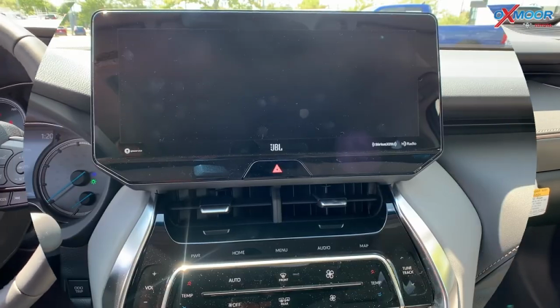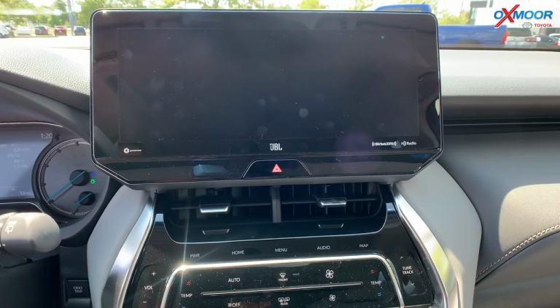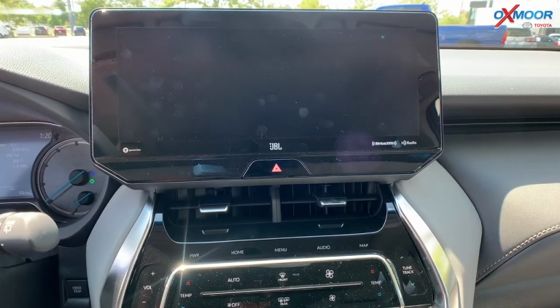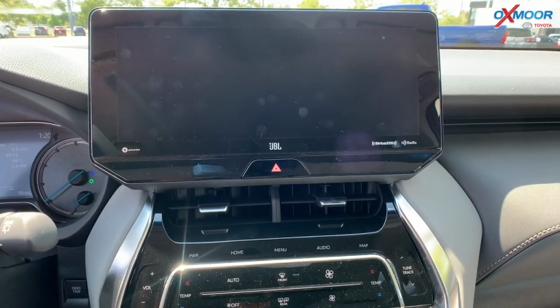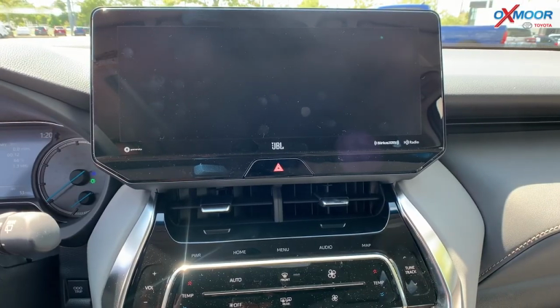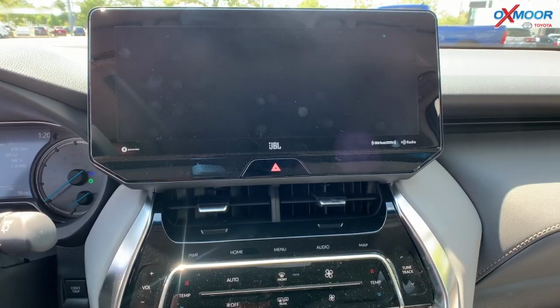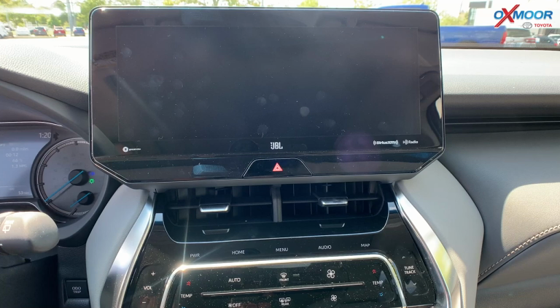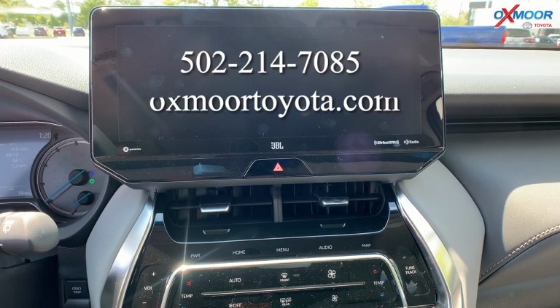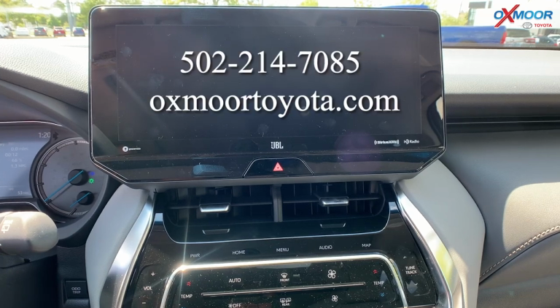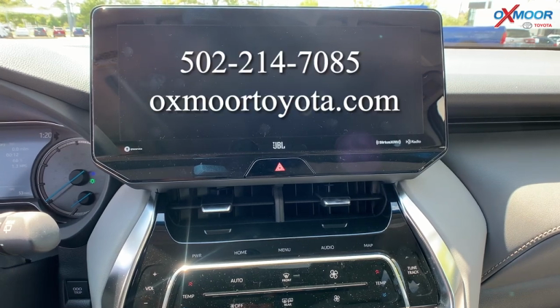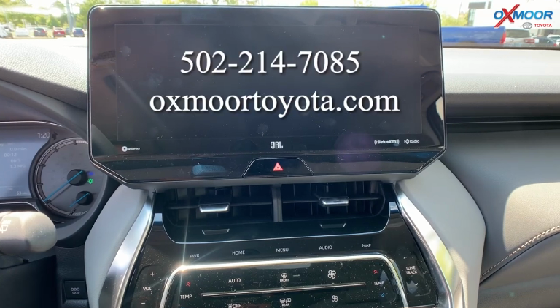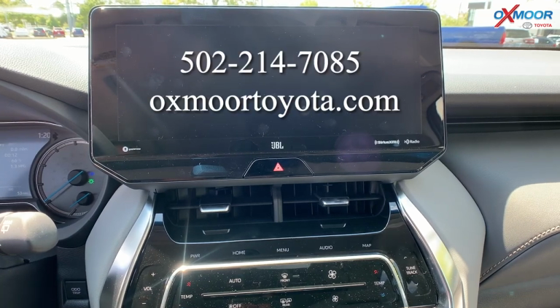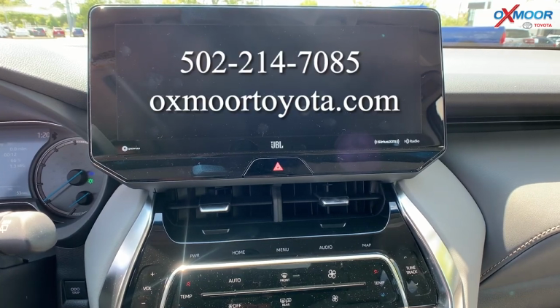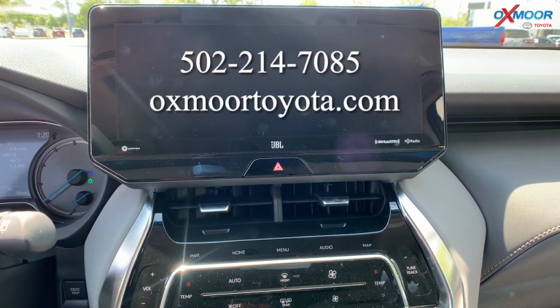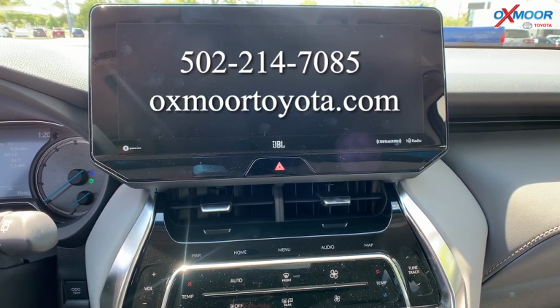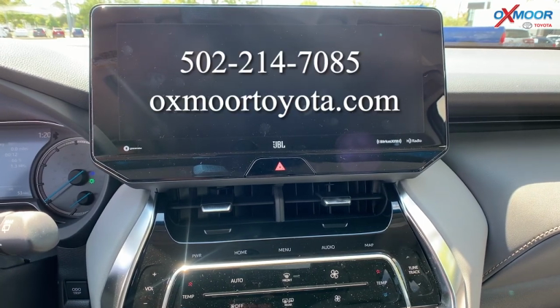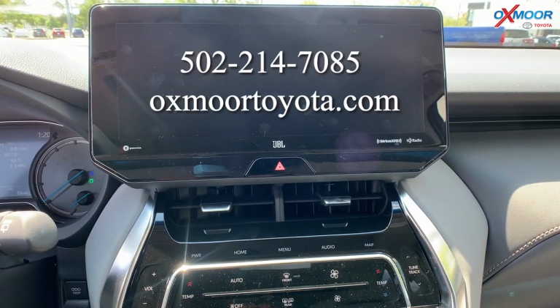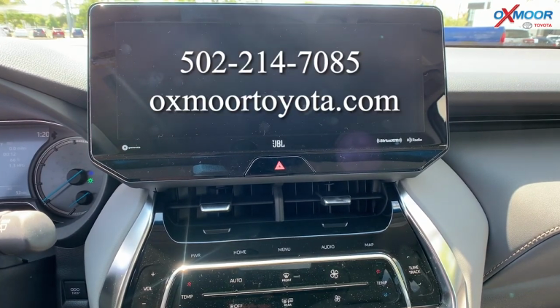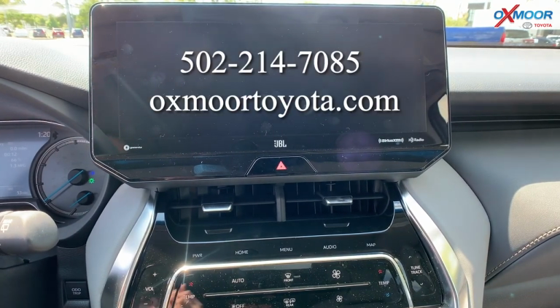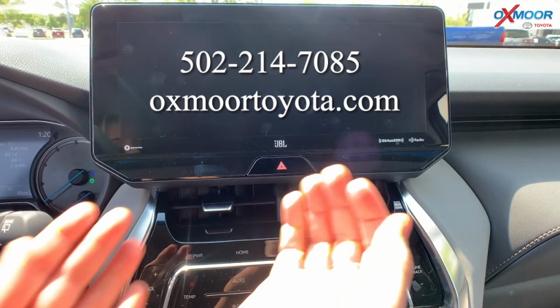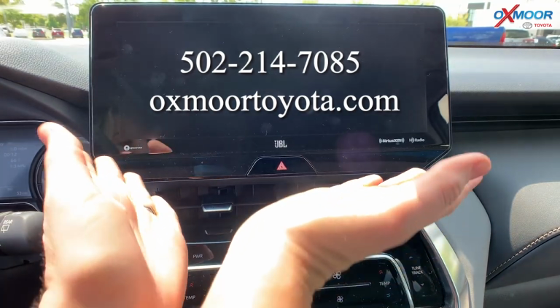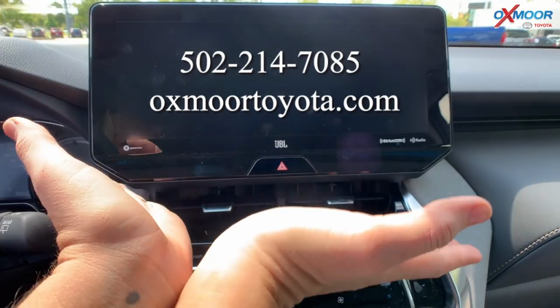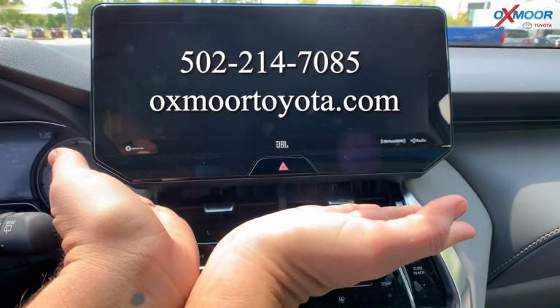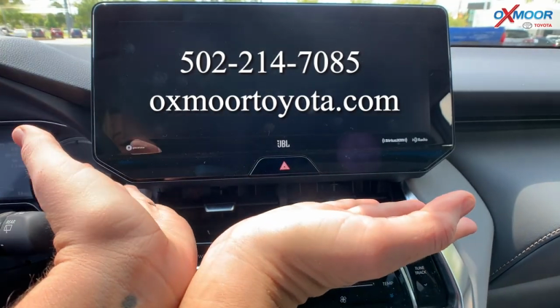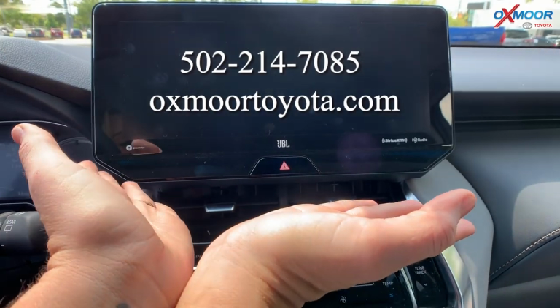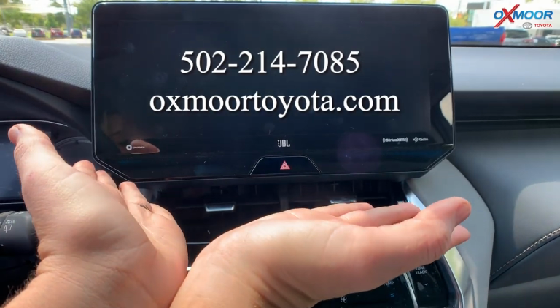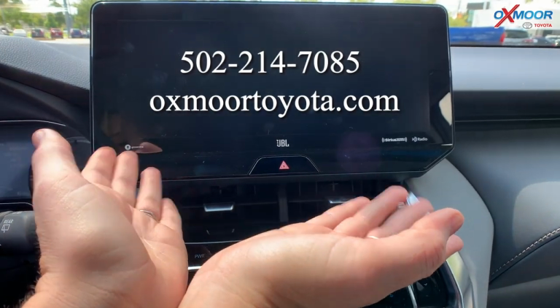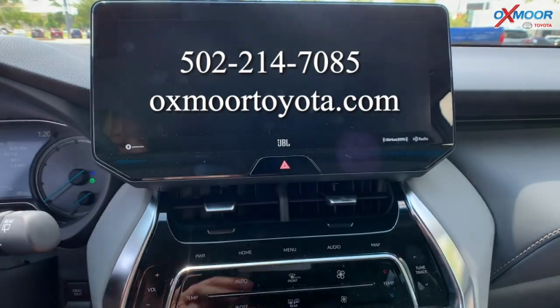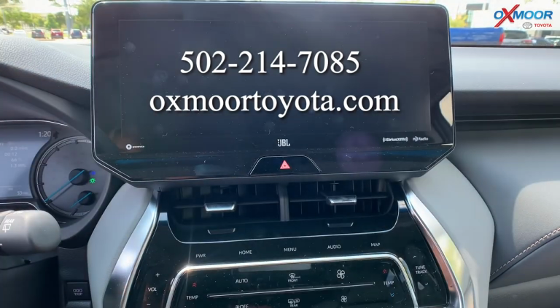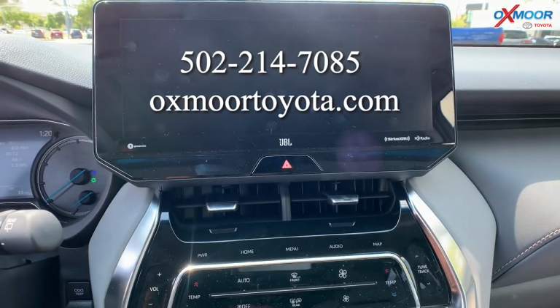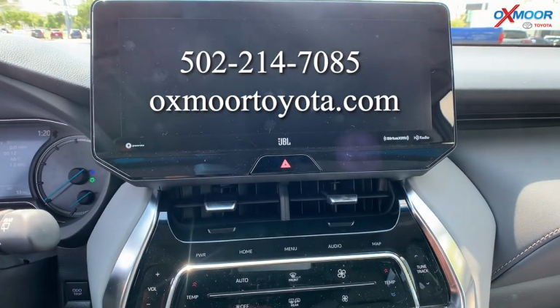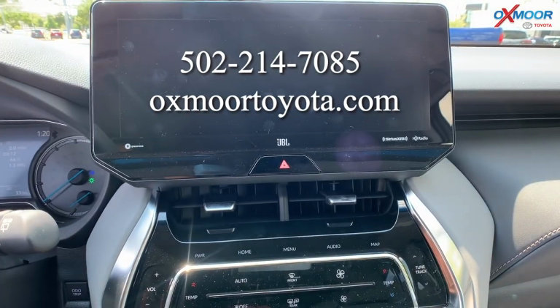If you have any questions on the 2021 Toyota Venza Limited, let us know. All of our contact information will be listed right here. Thanks for watching — we'll see you soon. Bye!